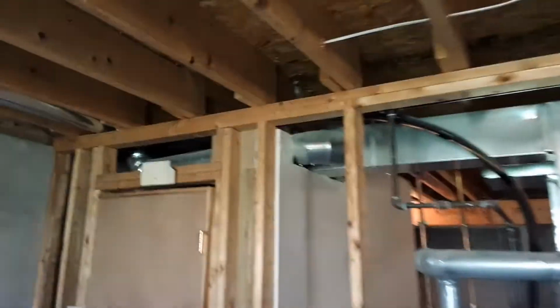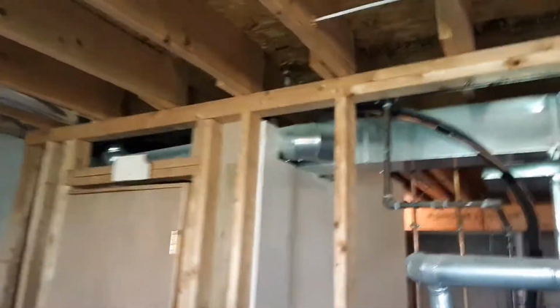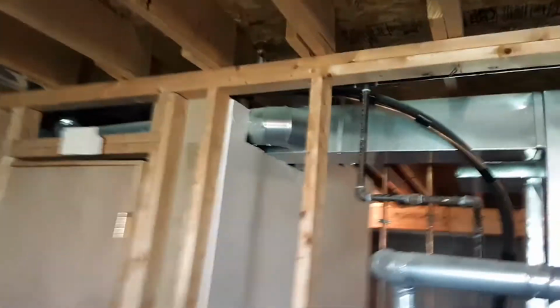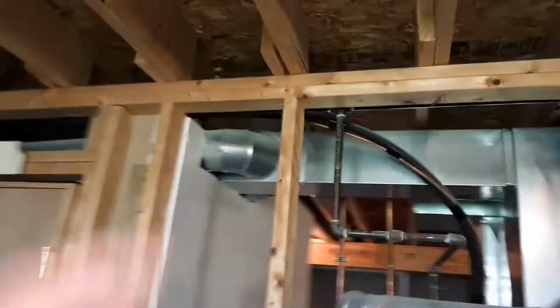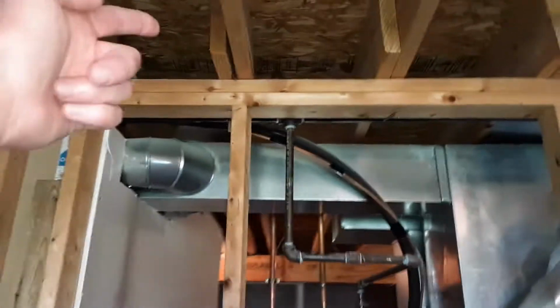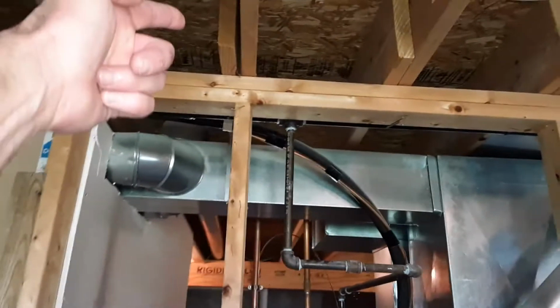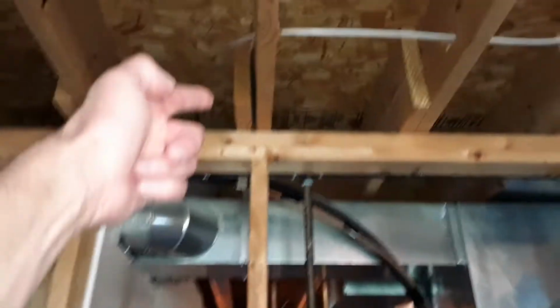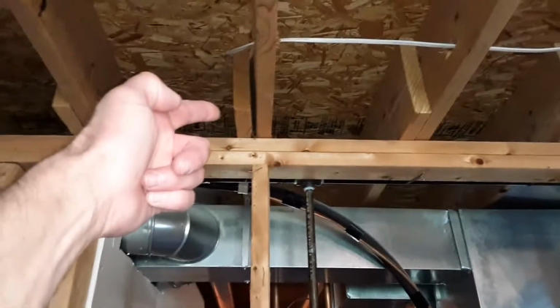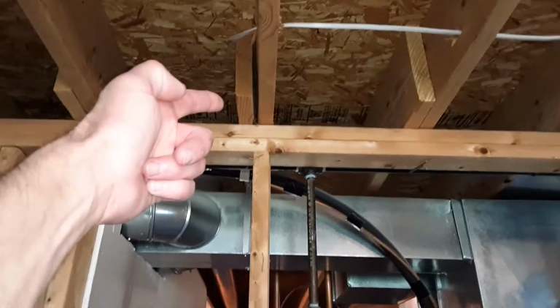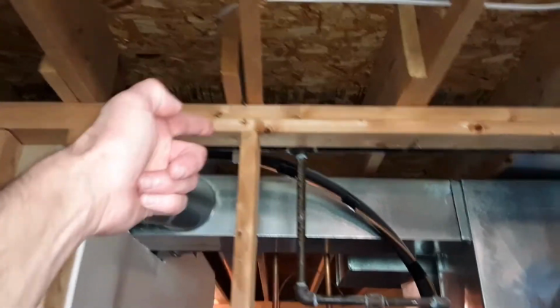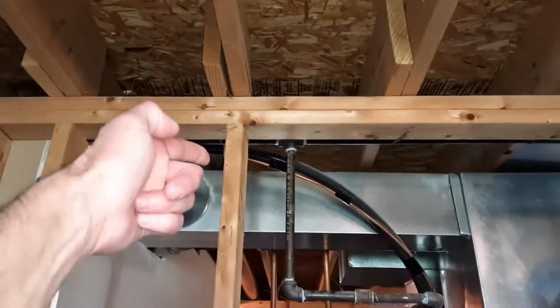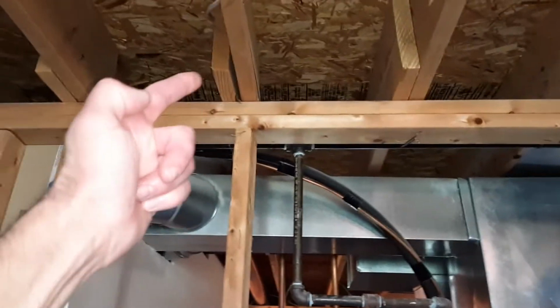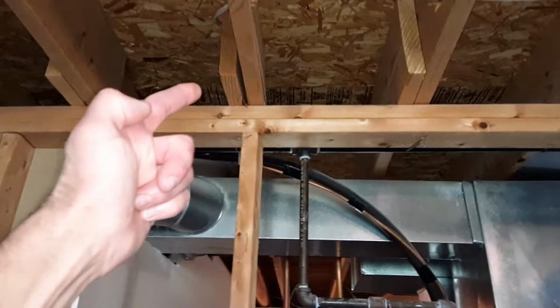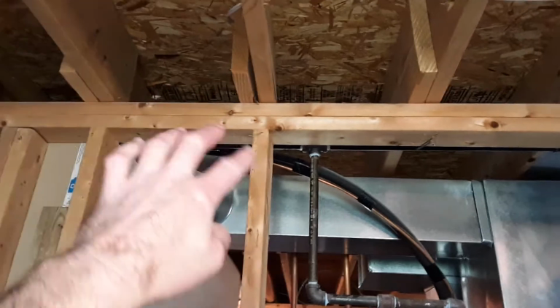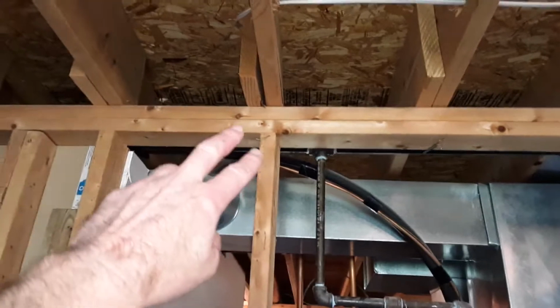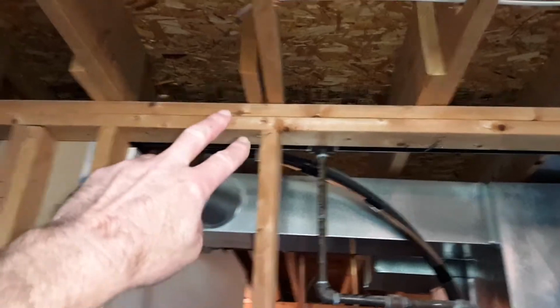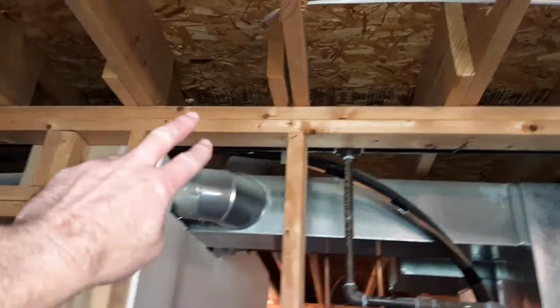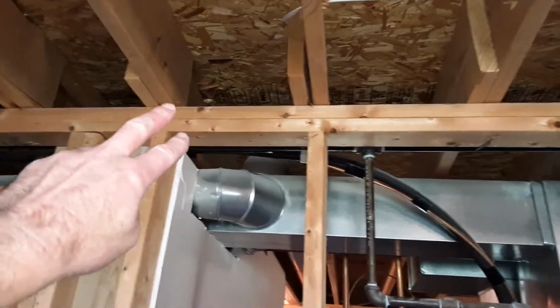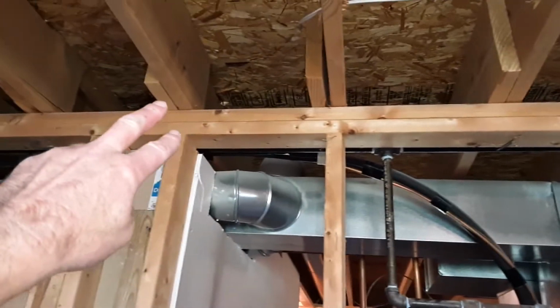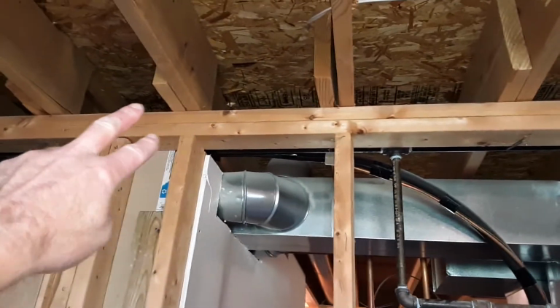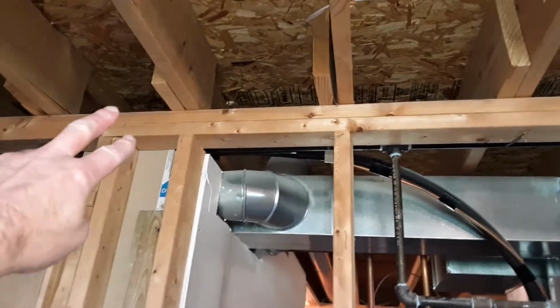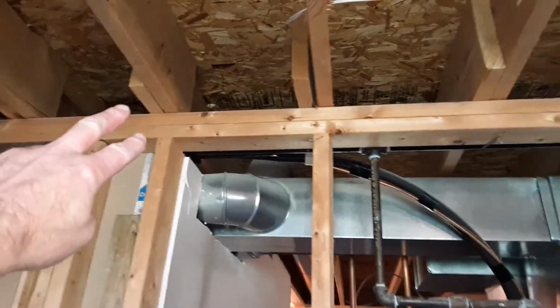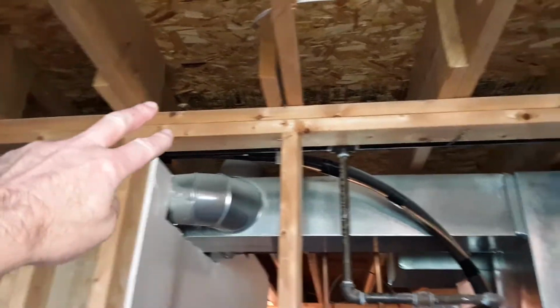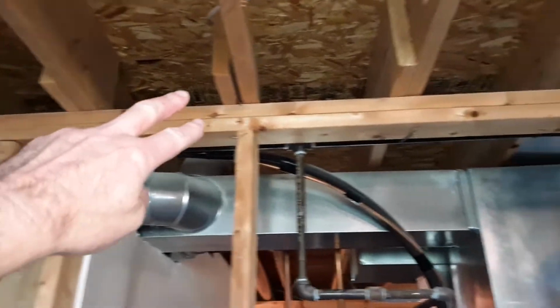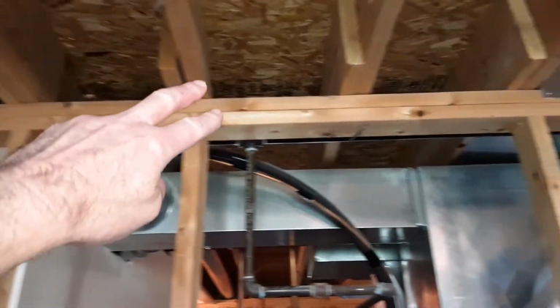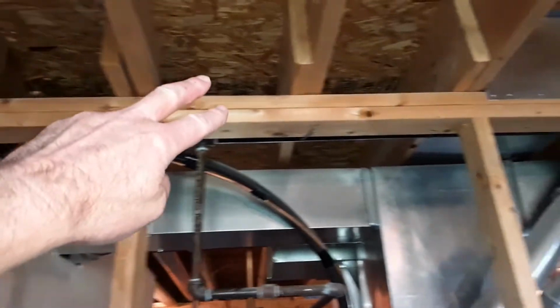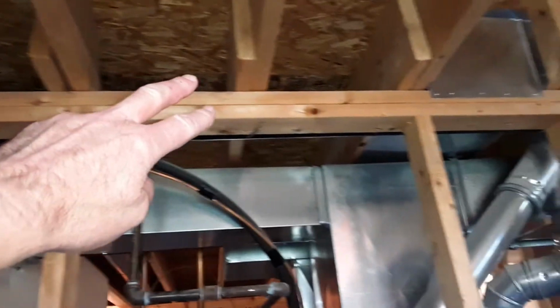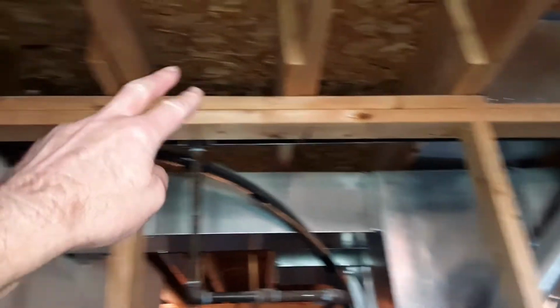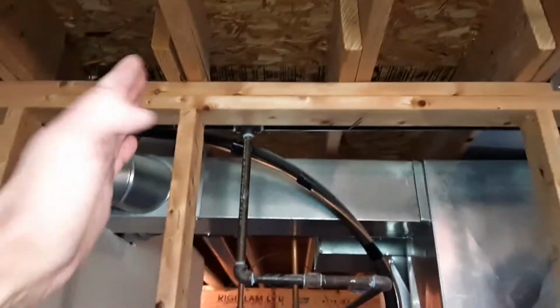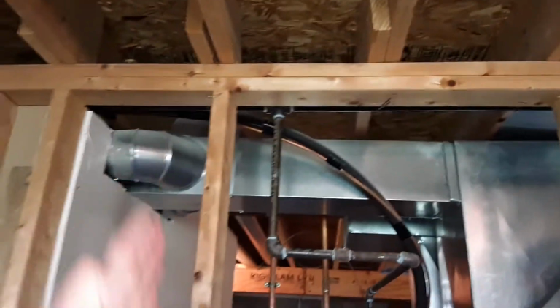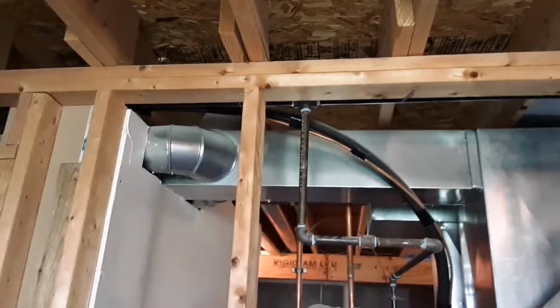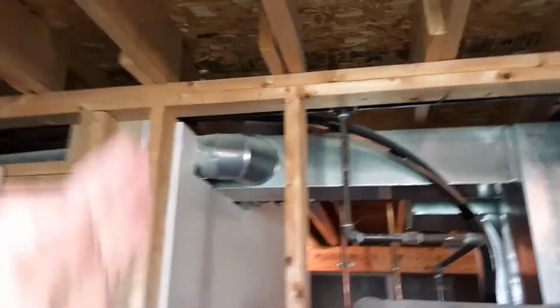Here you can actually see the other floor joists coming from the other side. This is referred to as a double-top plate — there are two 2x4s on the top, and then you have your studs.